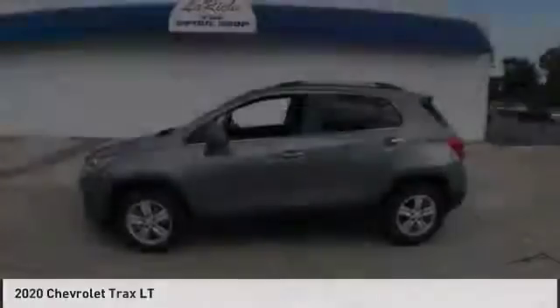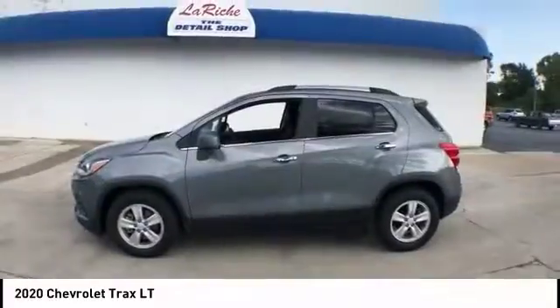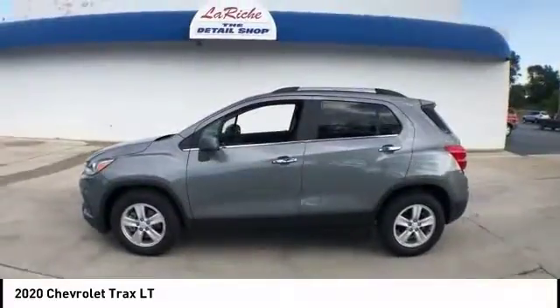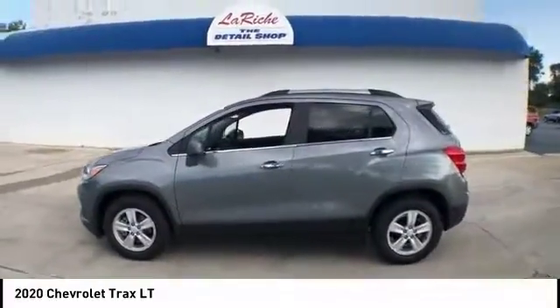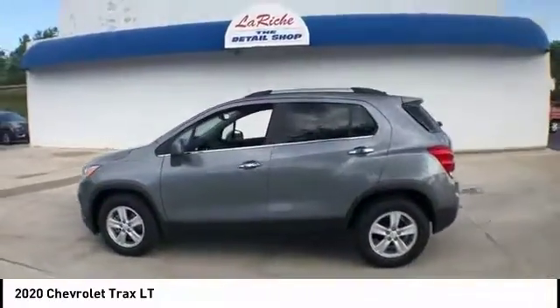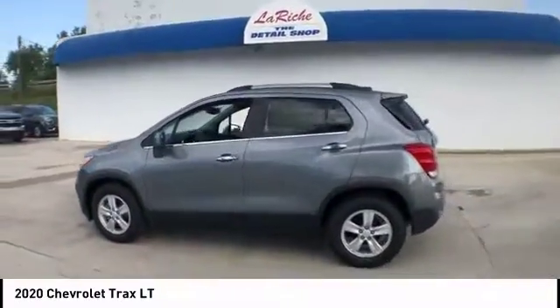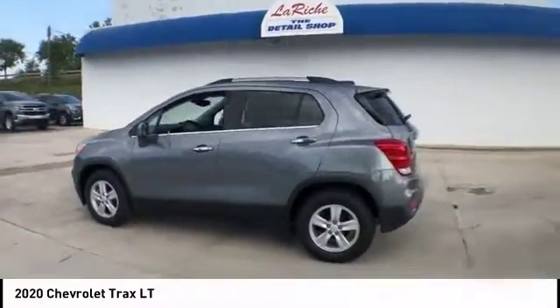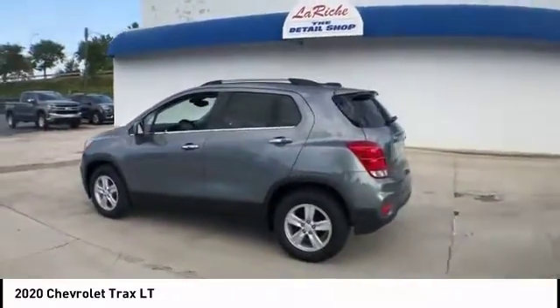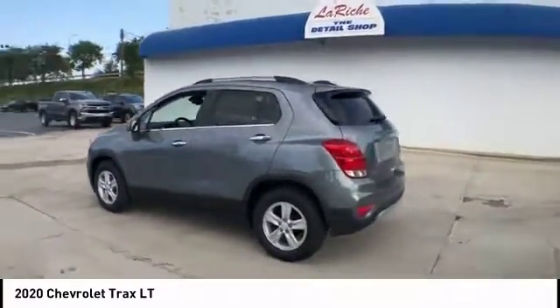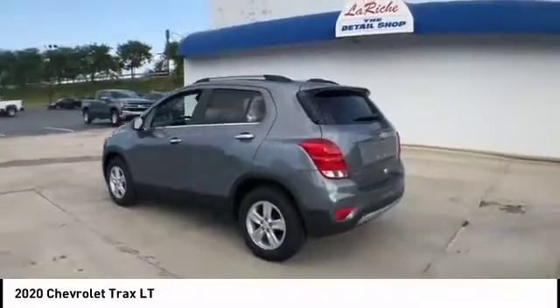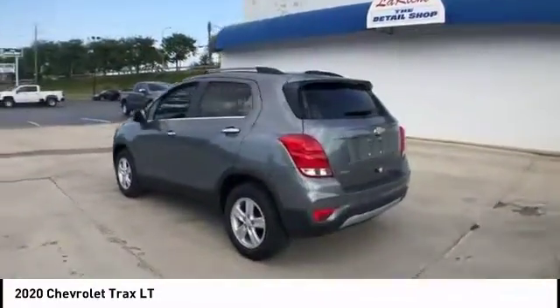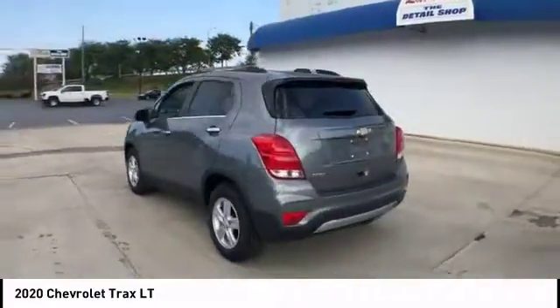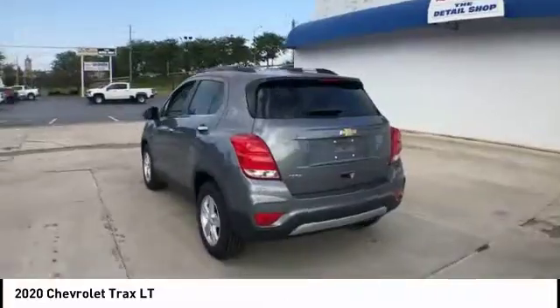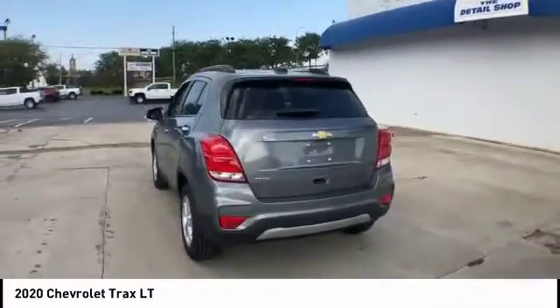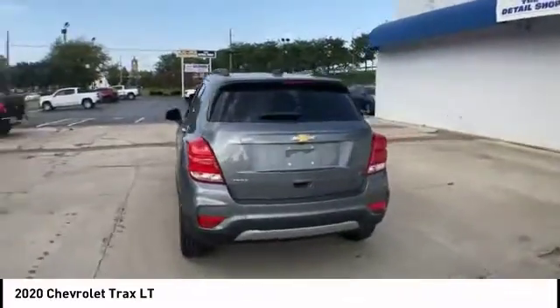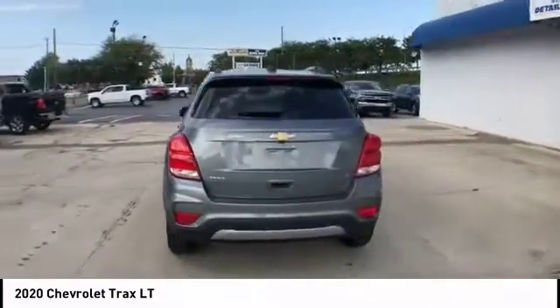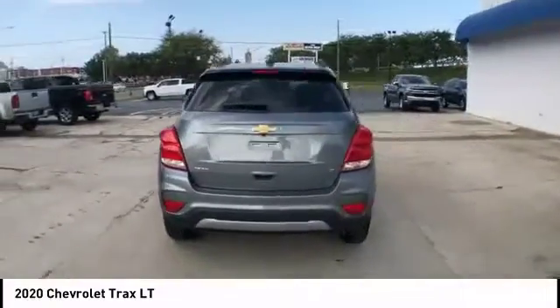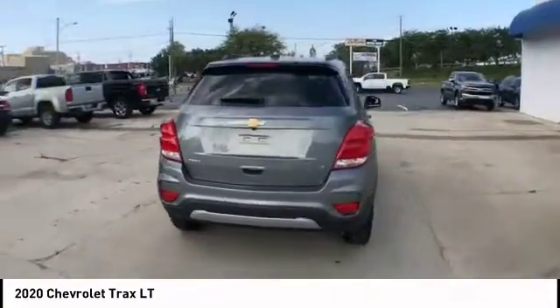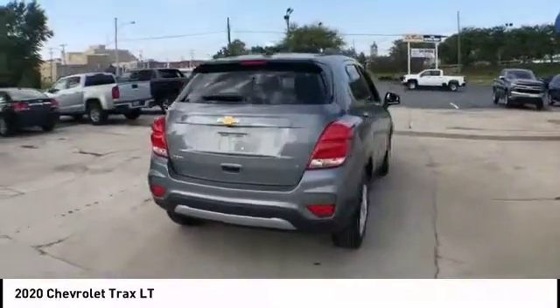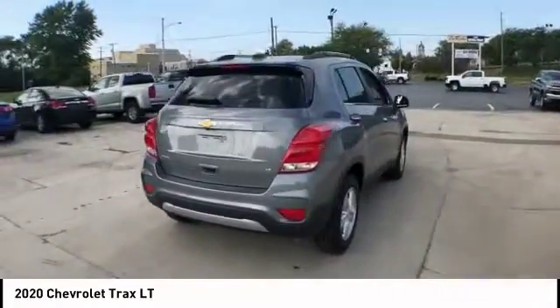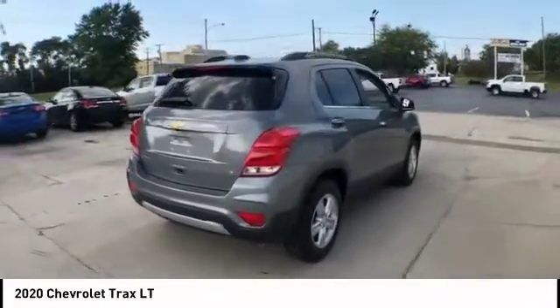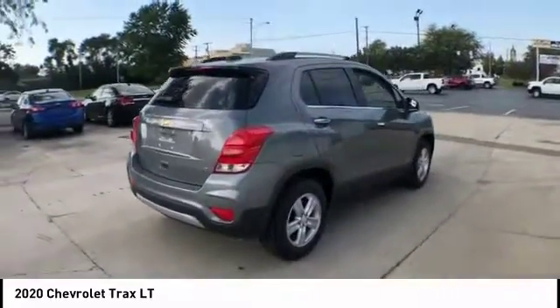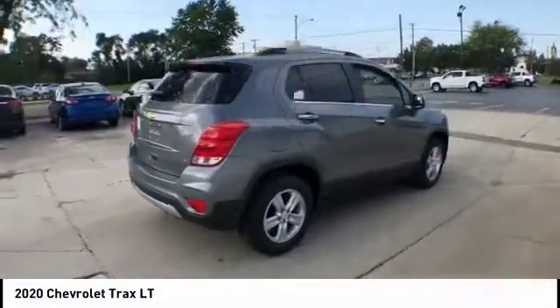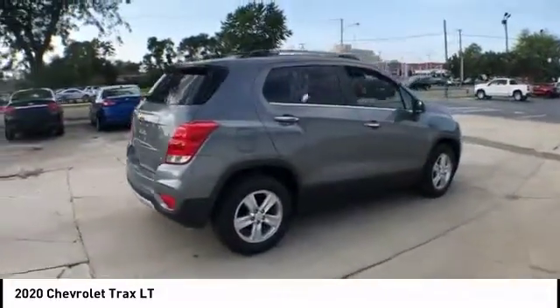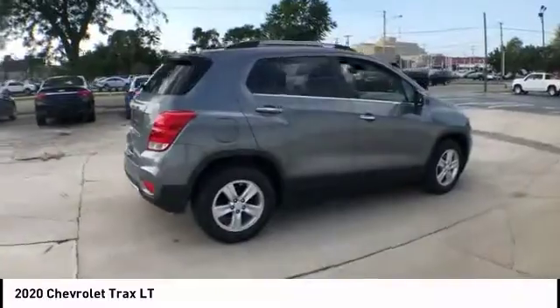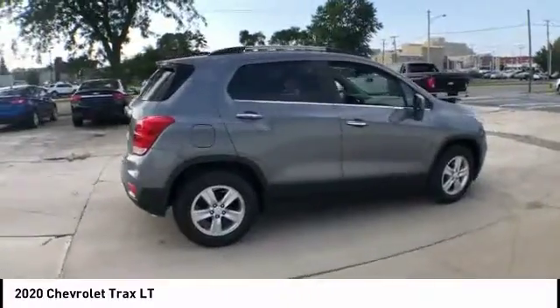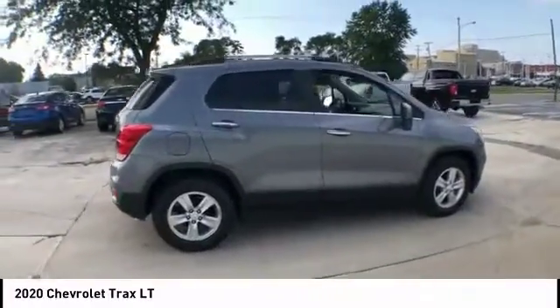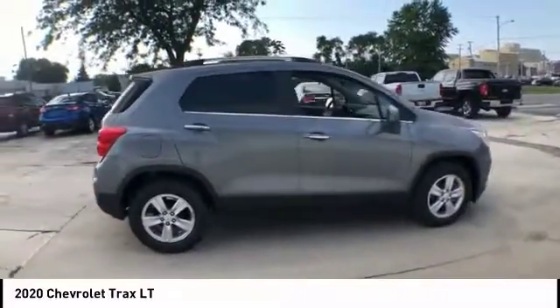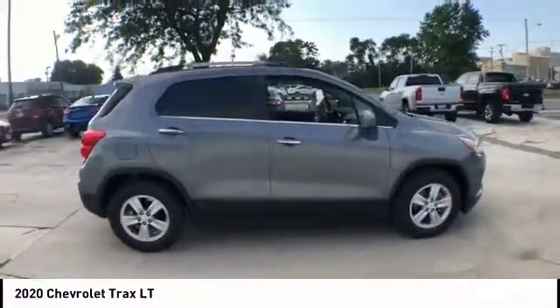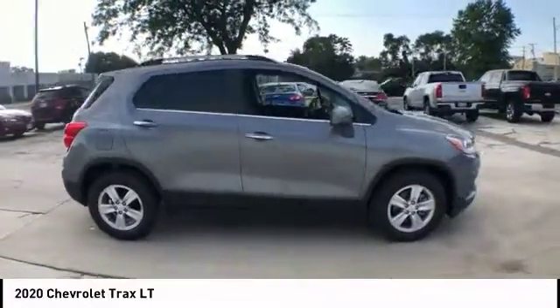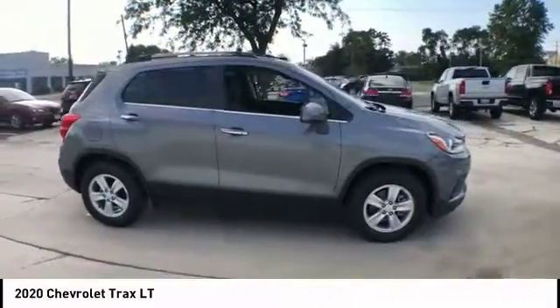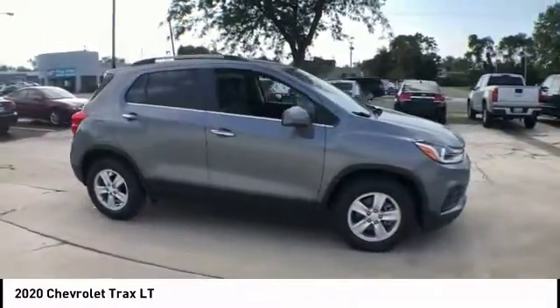Take a ride in the 2020 Chevrolet Trax. The Trax is tiny on the outside, but remarkably spacious within. It comes with clean and modern interiors. This vehicle has less than 100 miles.